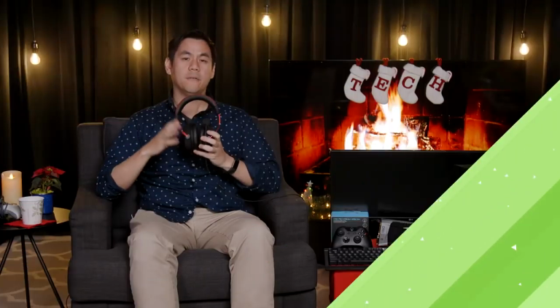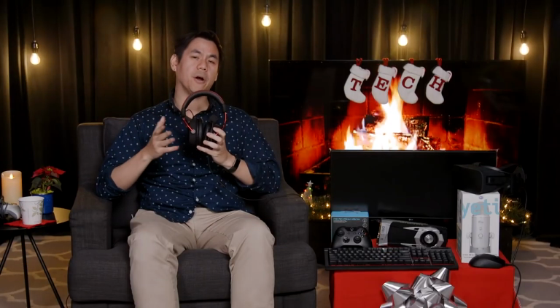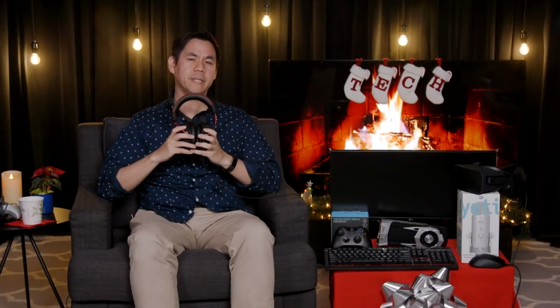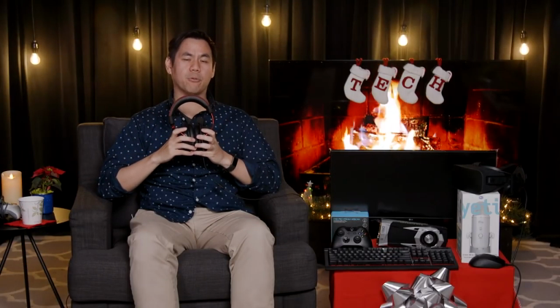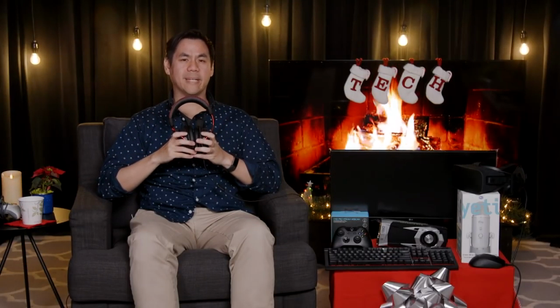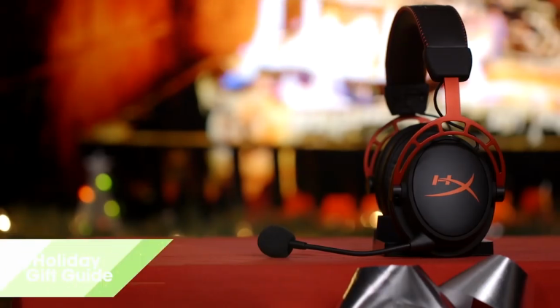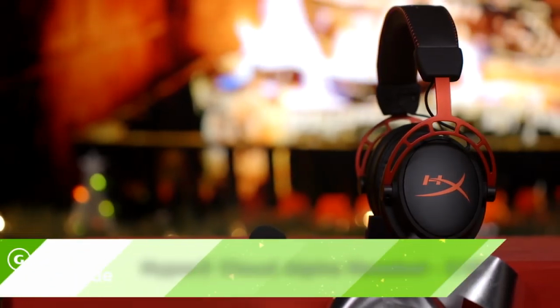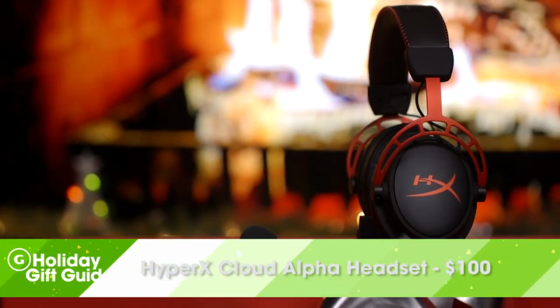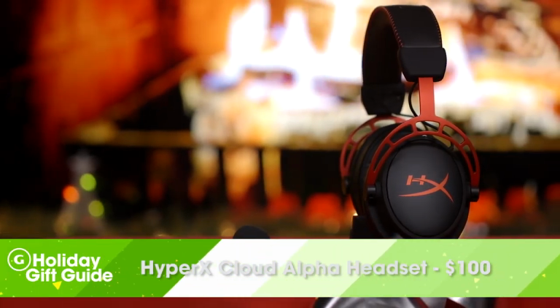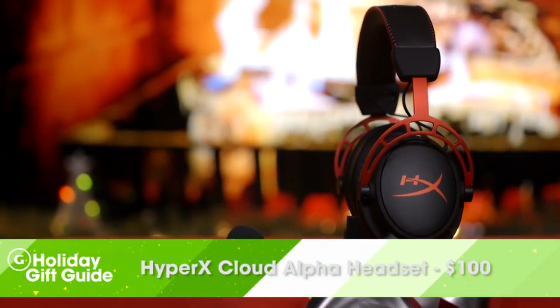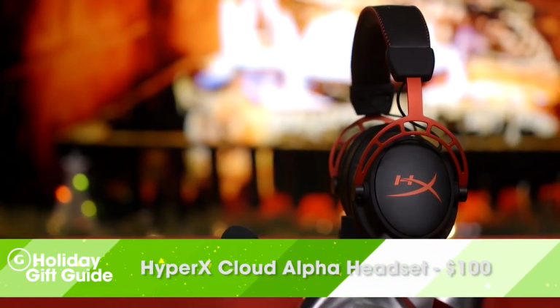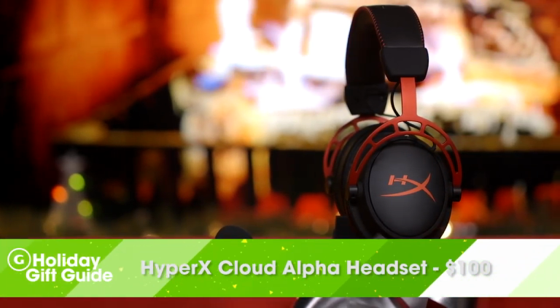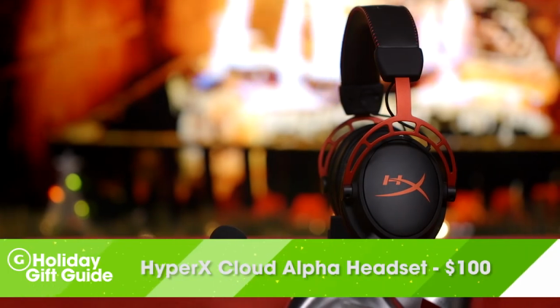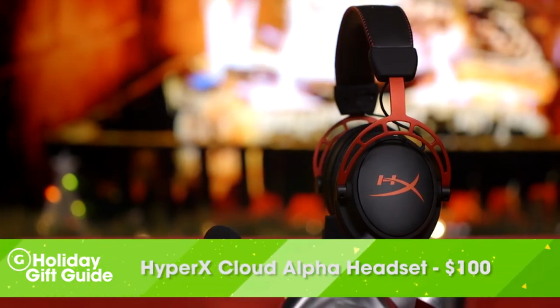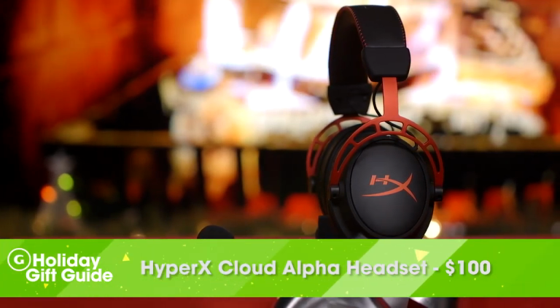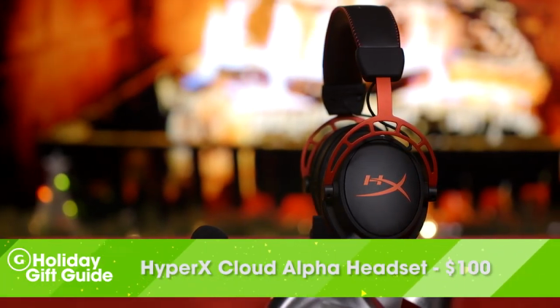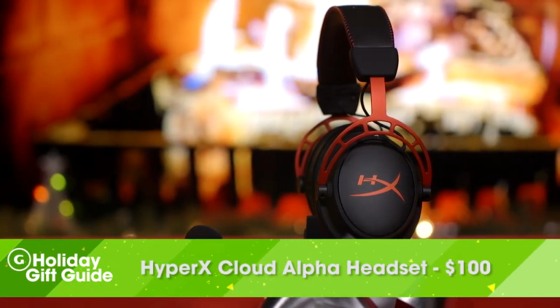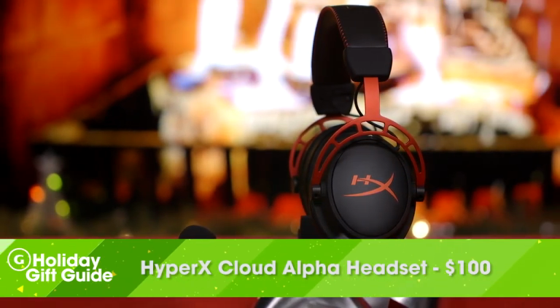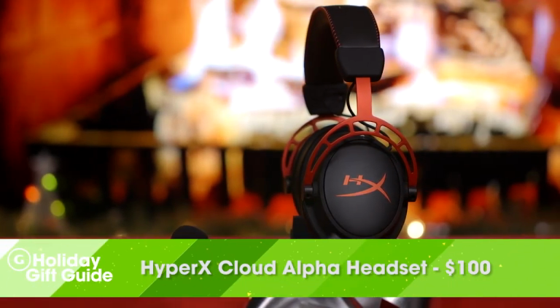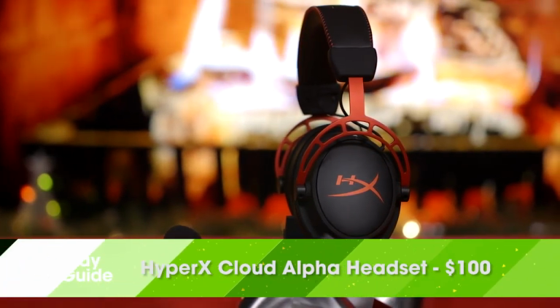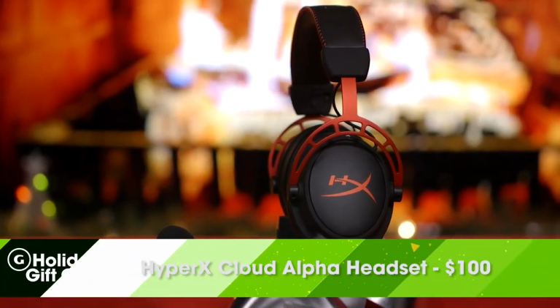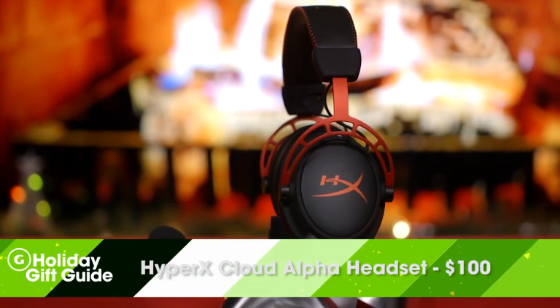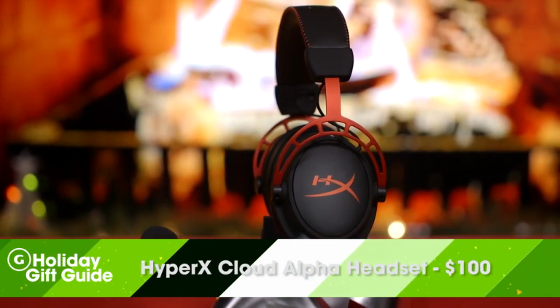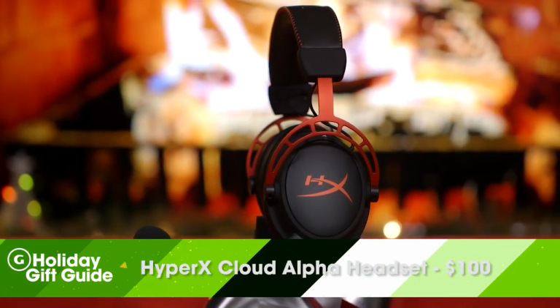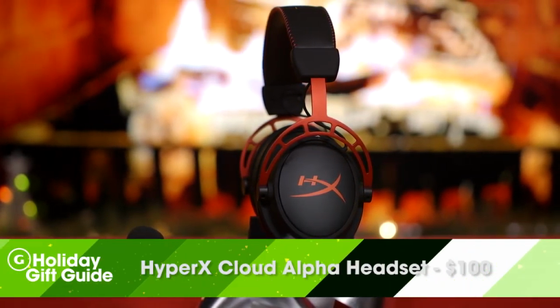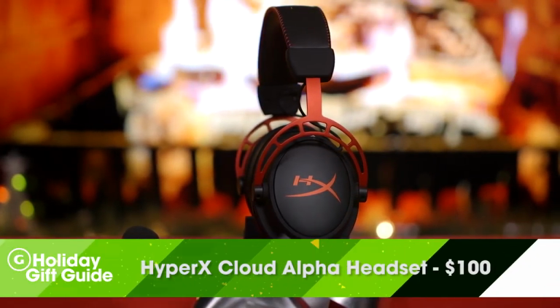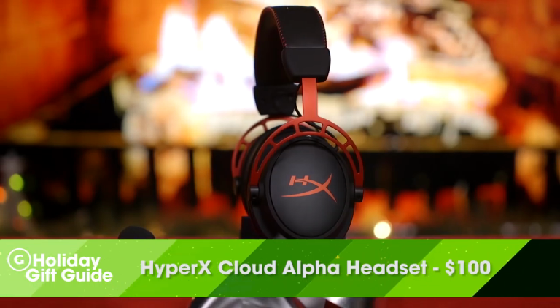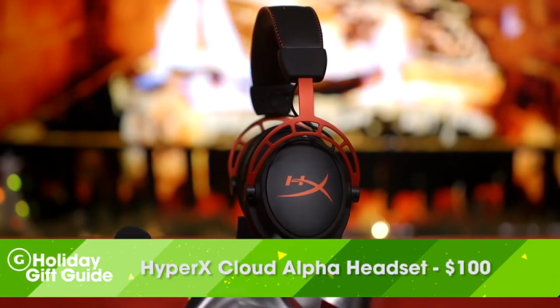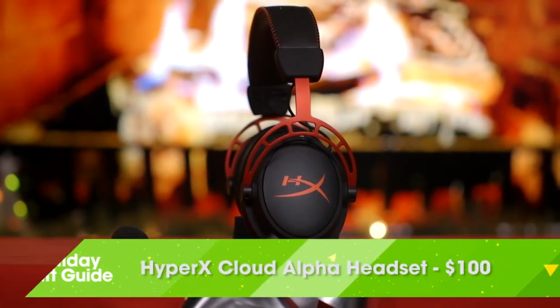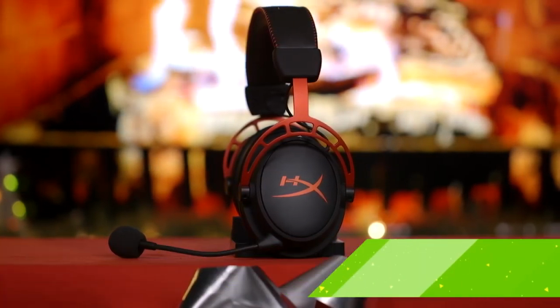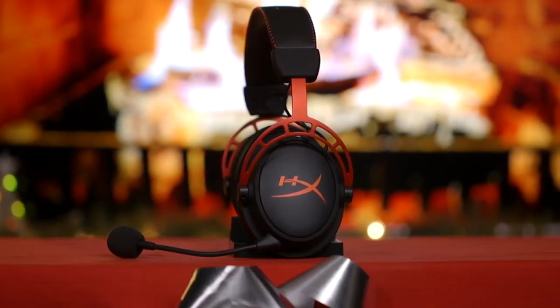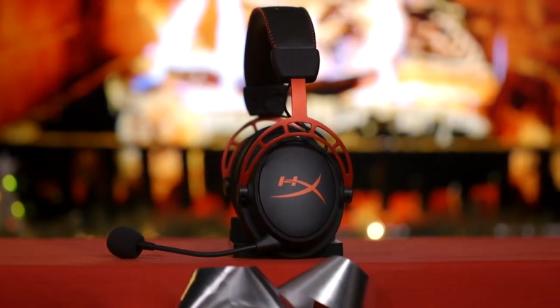For your audio needs, we're recommending HyperX's Cloud Alpha headset. Not only is it really comfortable, but they sound great. It also comes with a detachable mic, and you can also use it with your phone if your phone supports an audio jack.